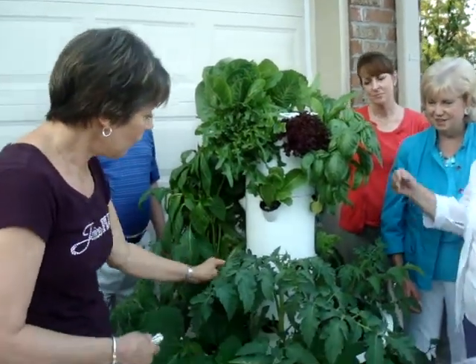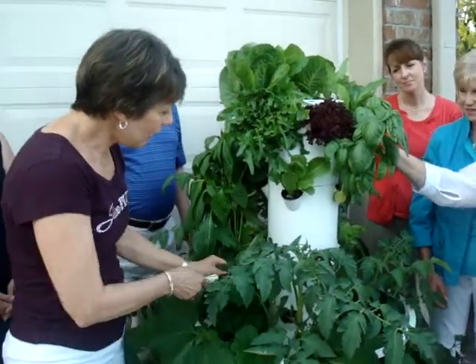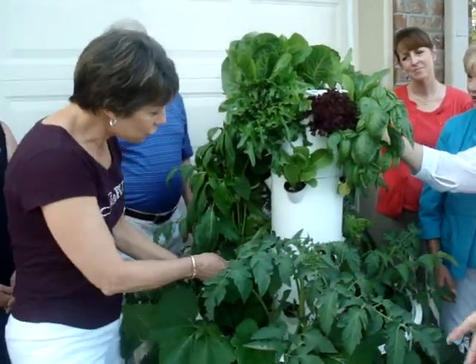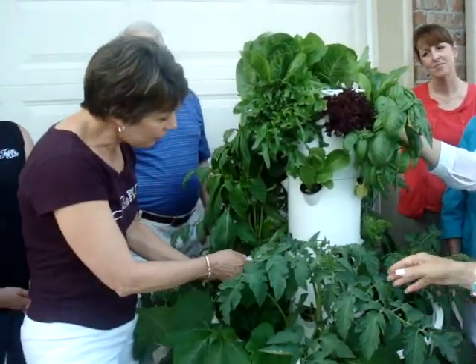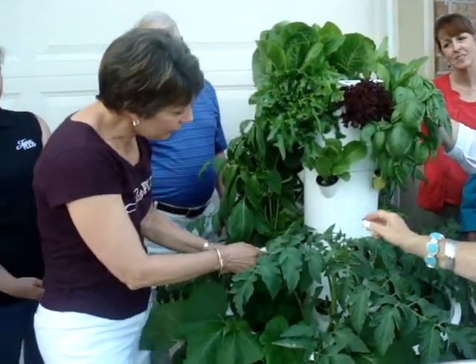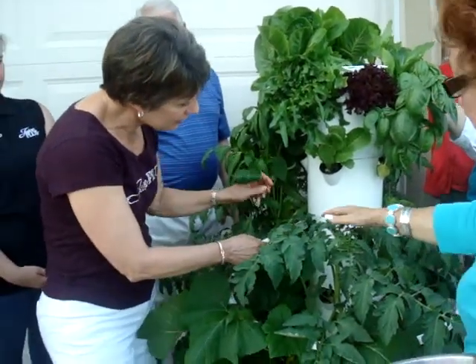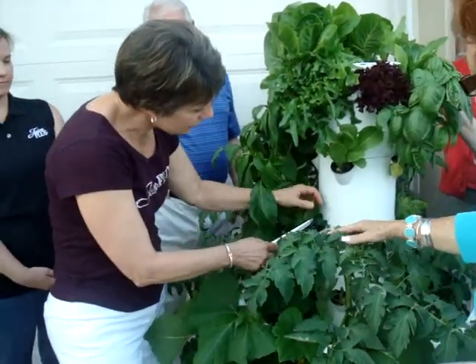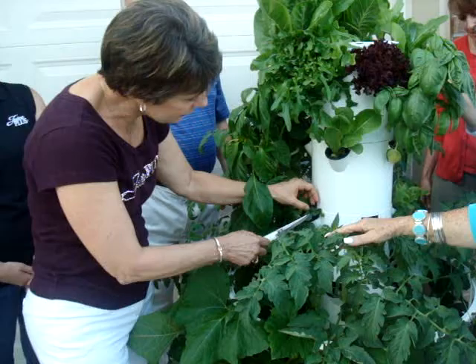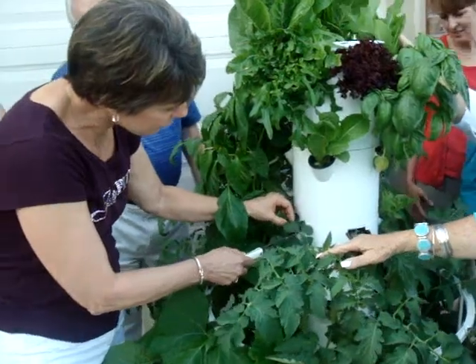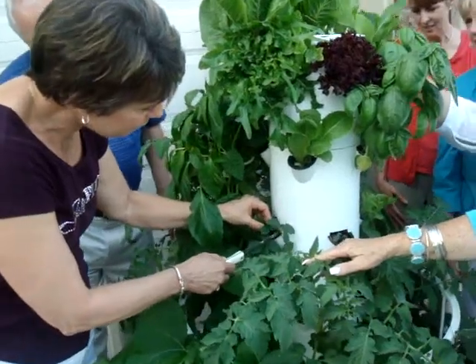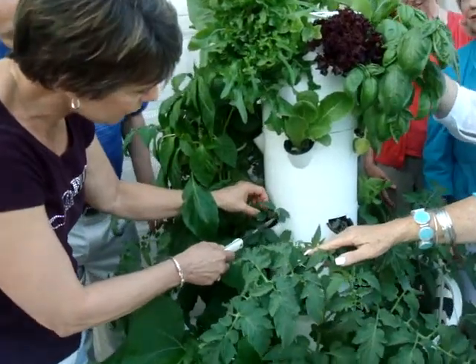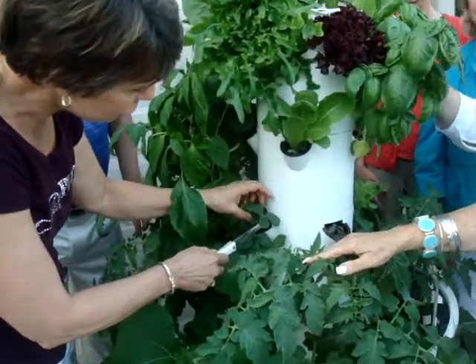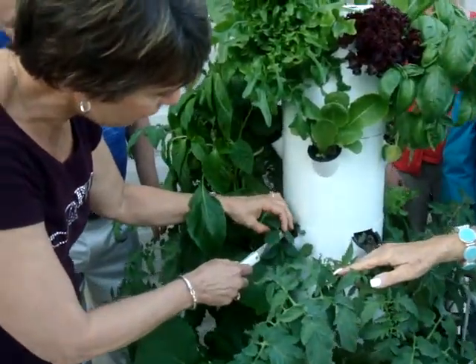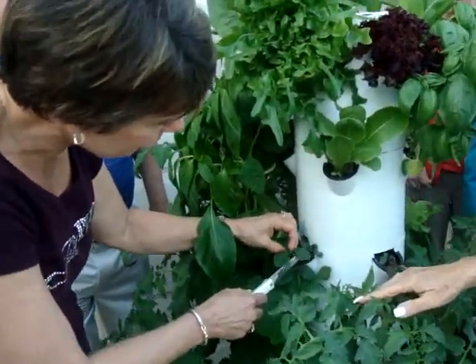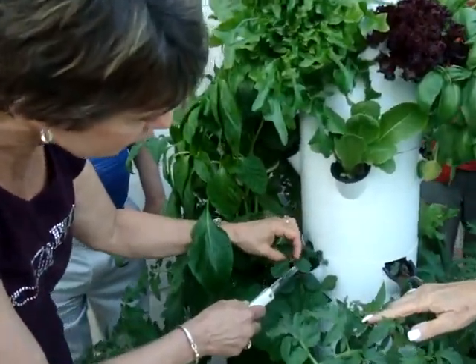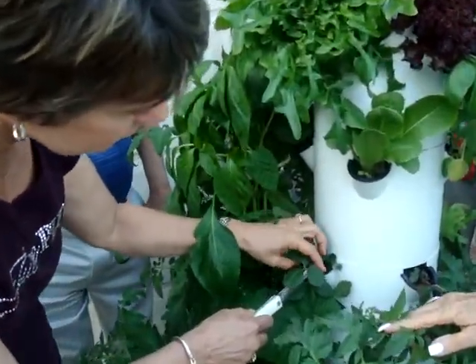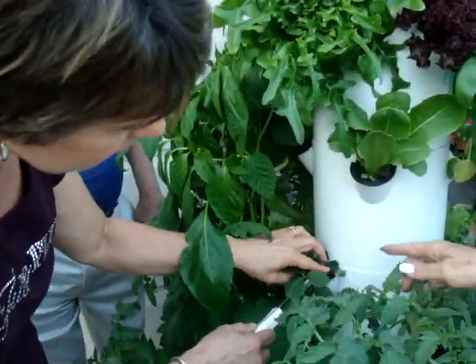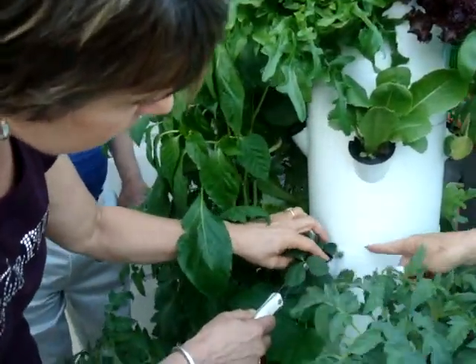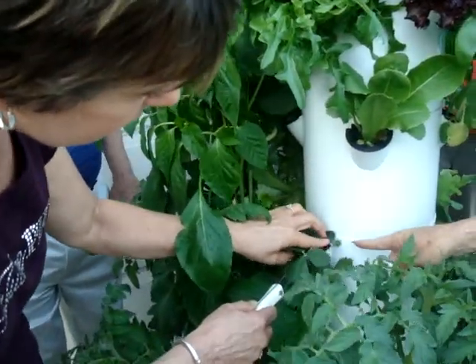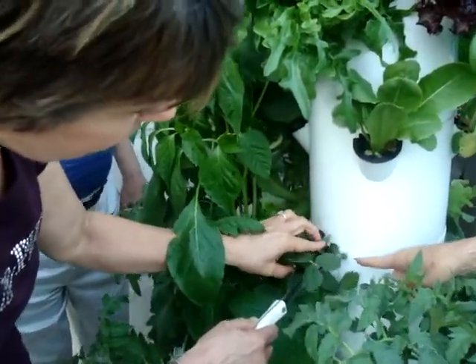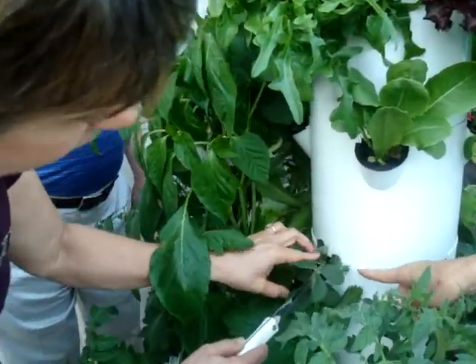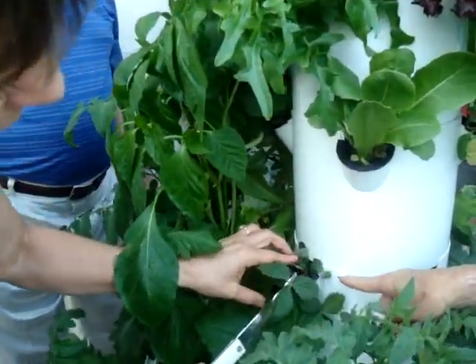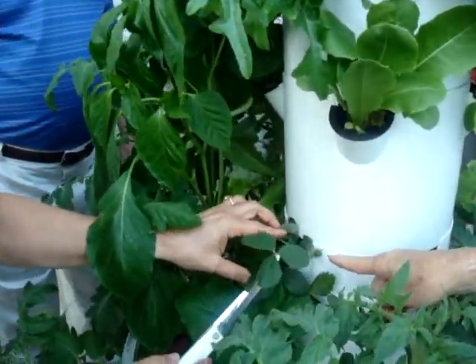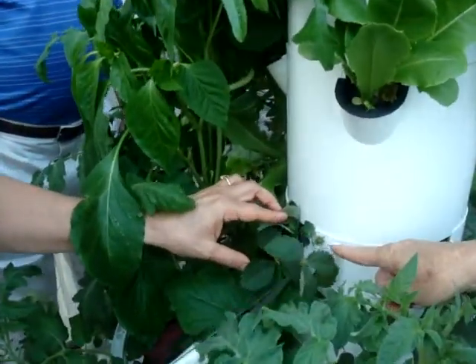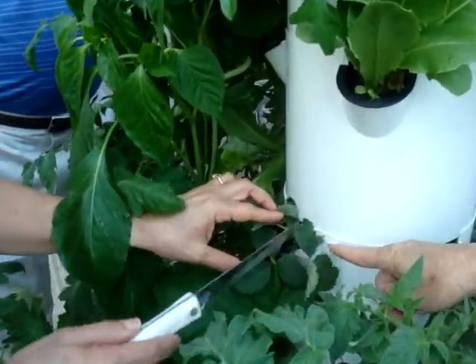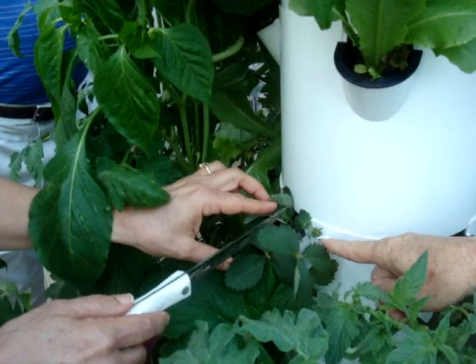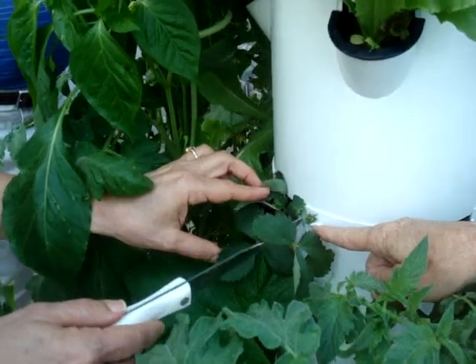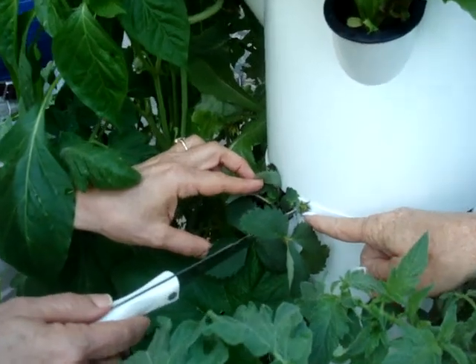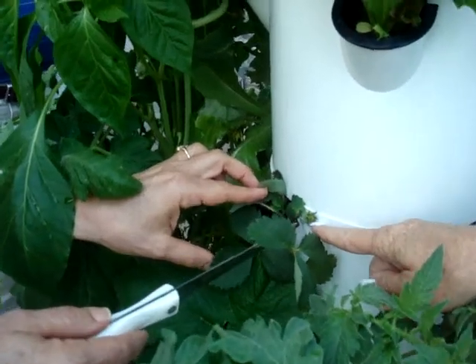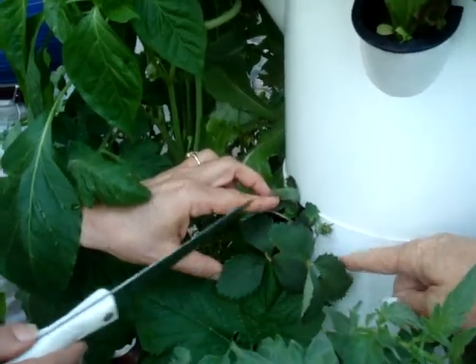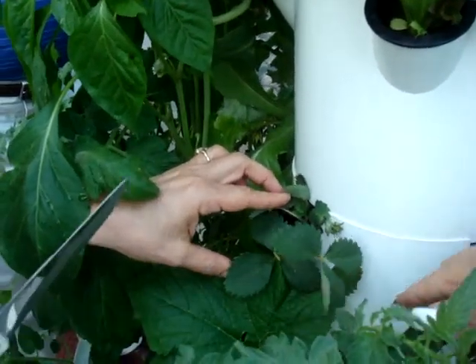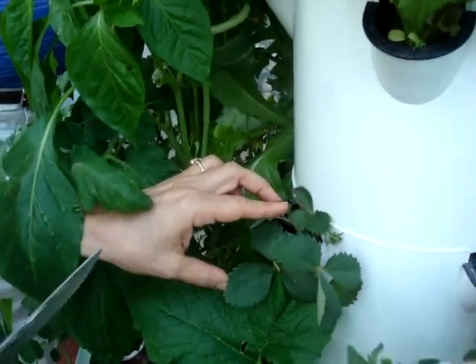We have some strawberry plants in here that are beginning to produce strawberries. Can you see a flower in them yet? There's not a flower — the flower just fell off and now we're making strawberries.